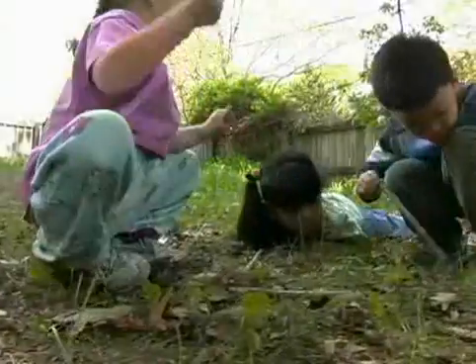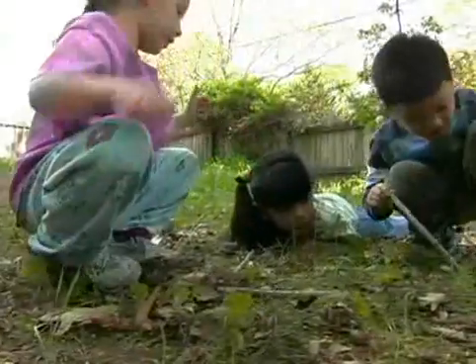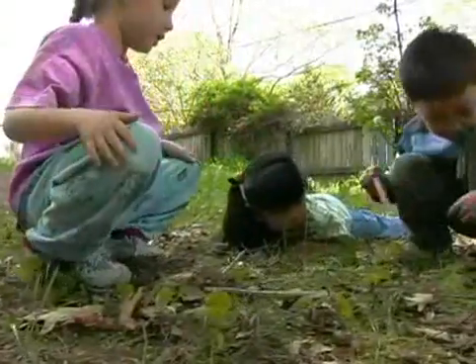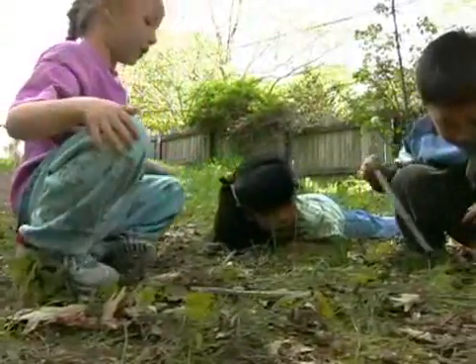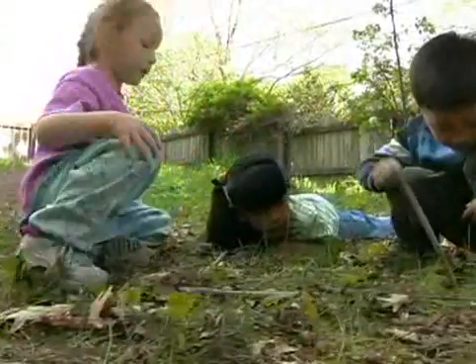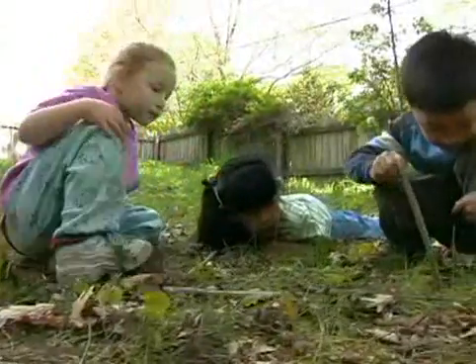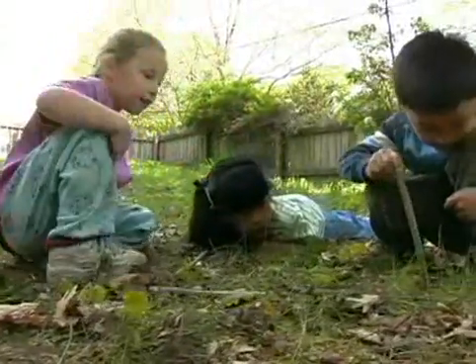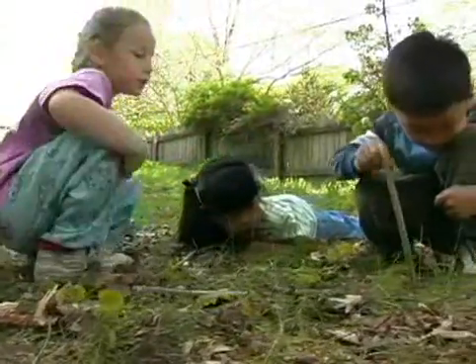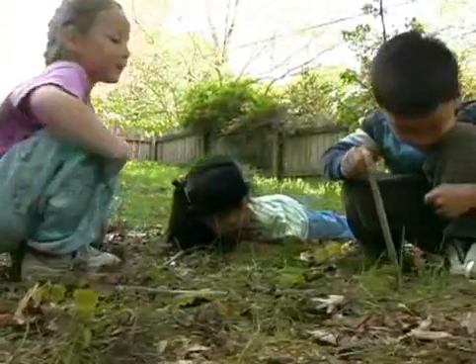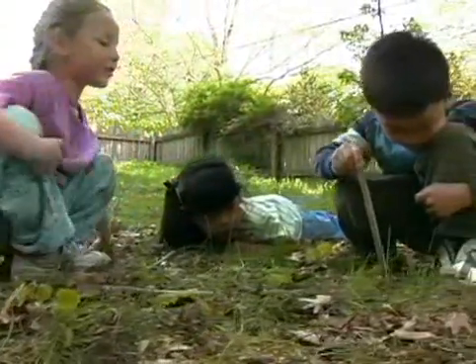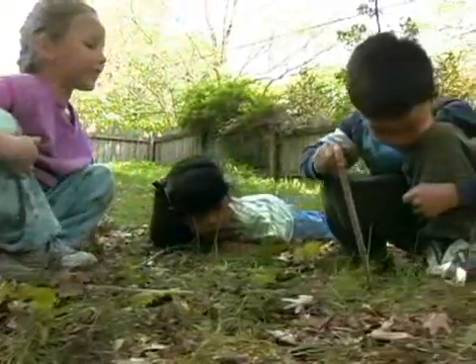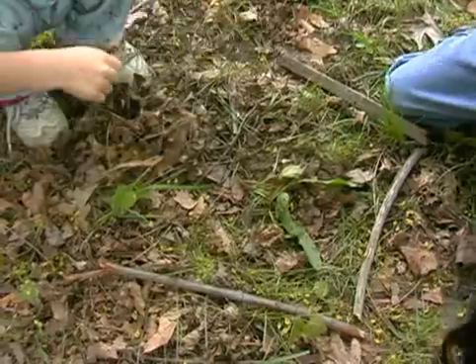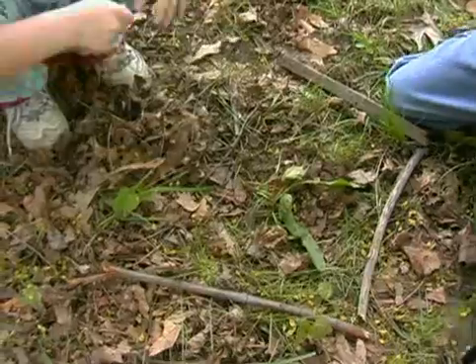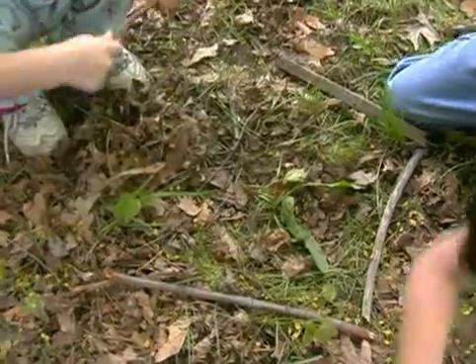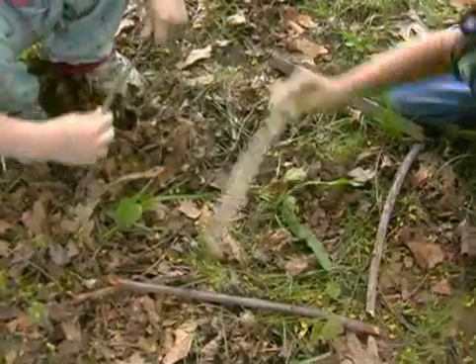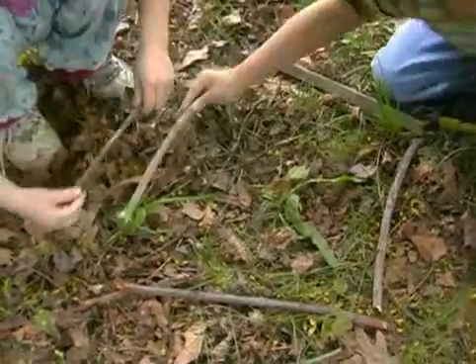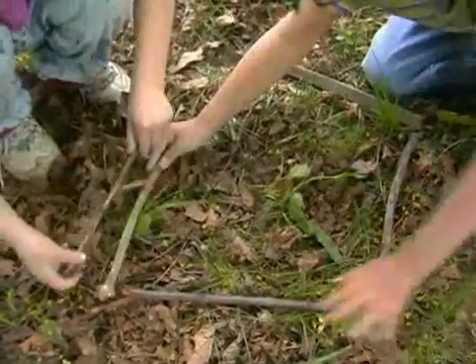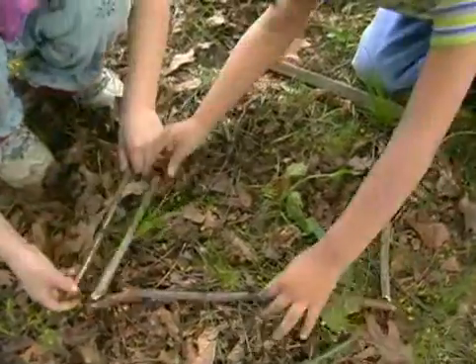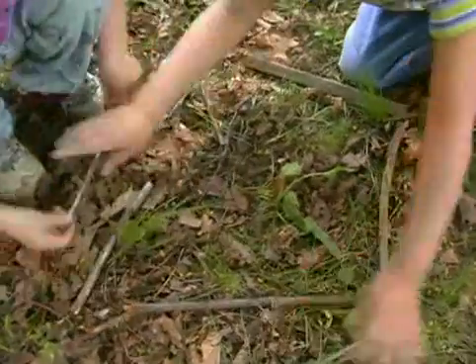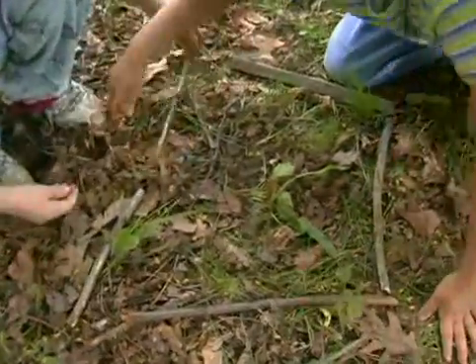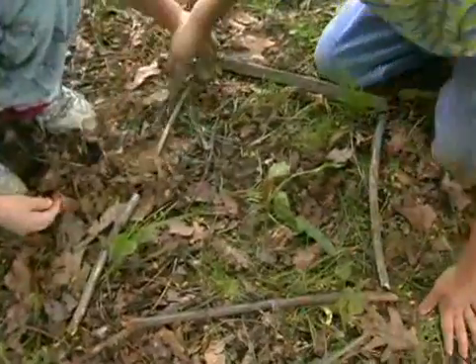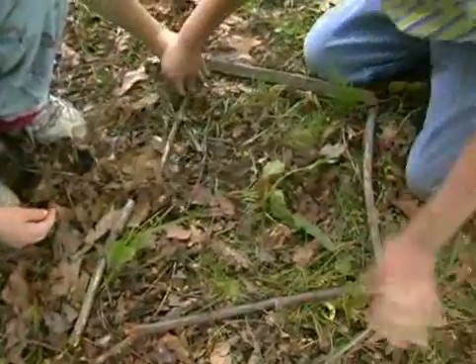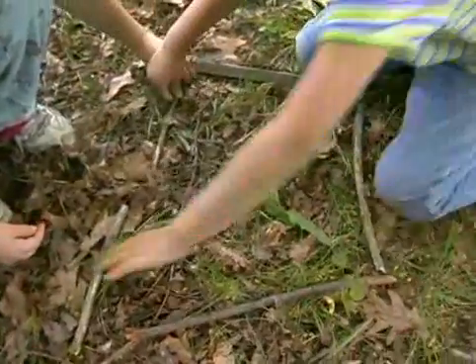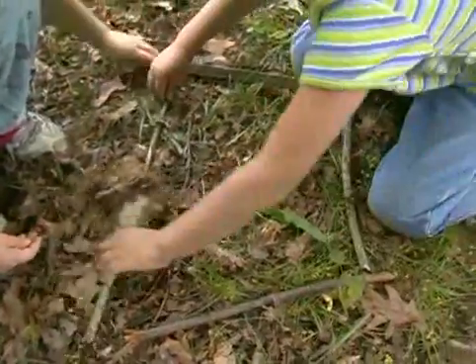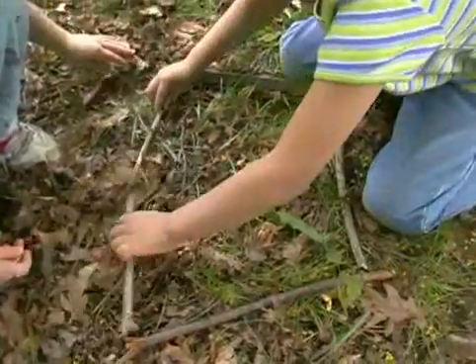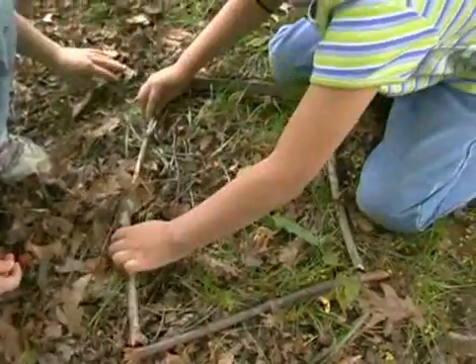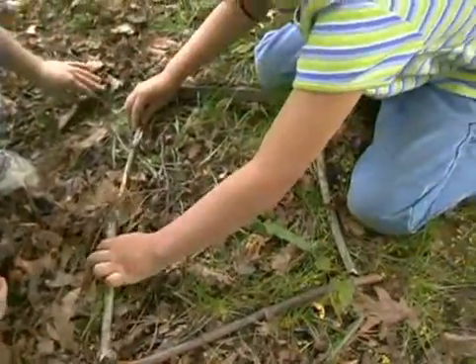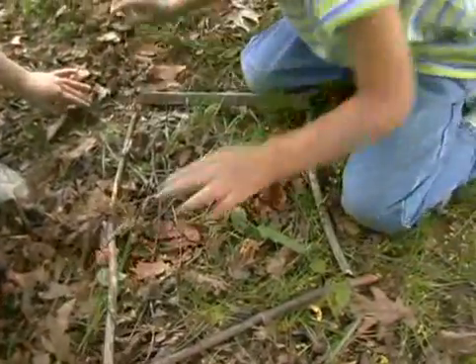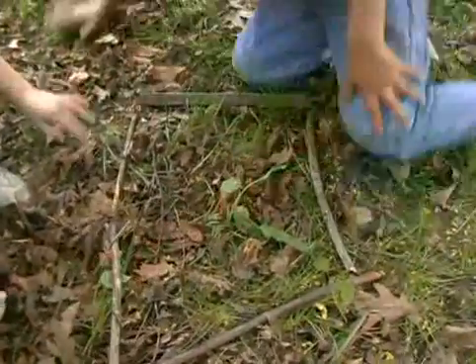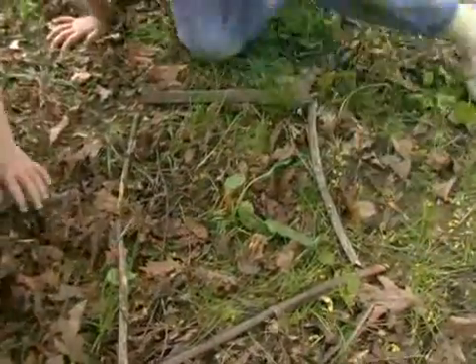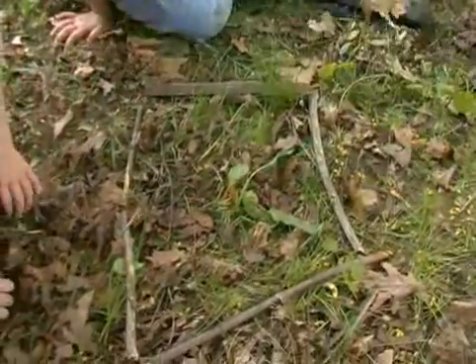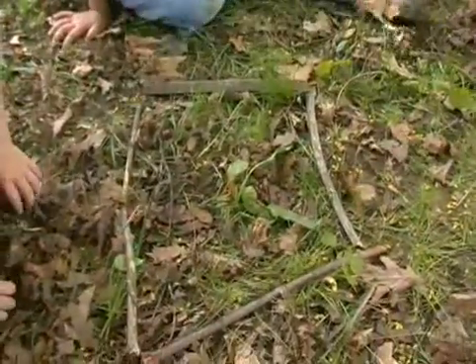It's Sarah, Tessa, and me. We made a small square. We're looking for things in this small area.